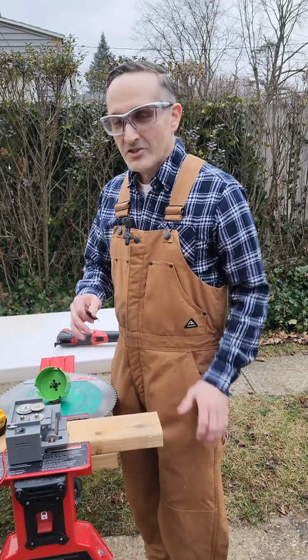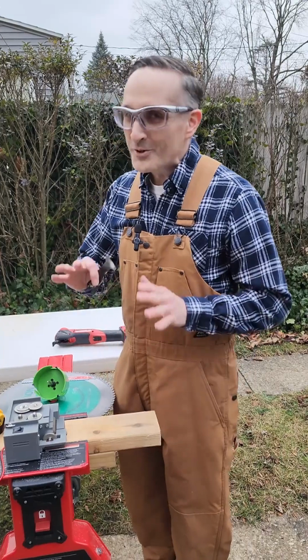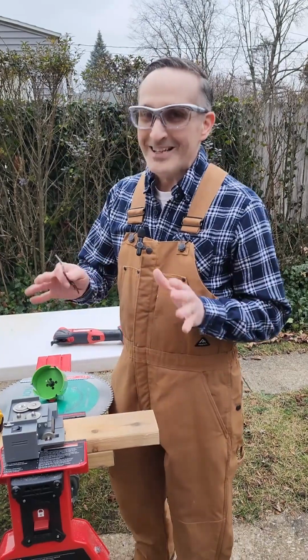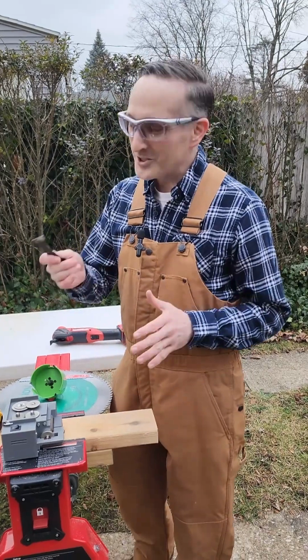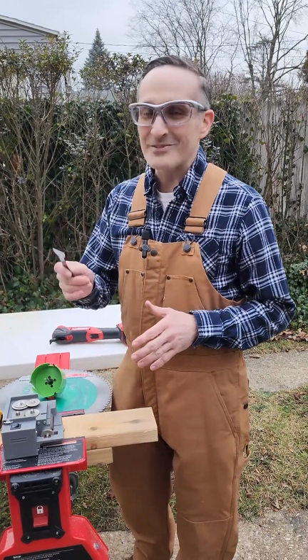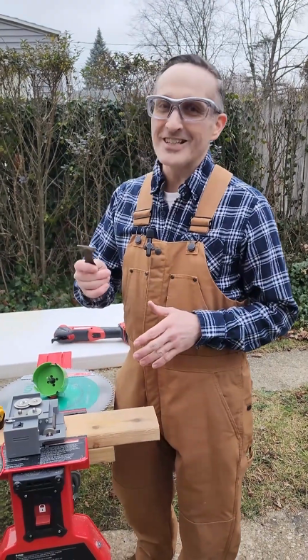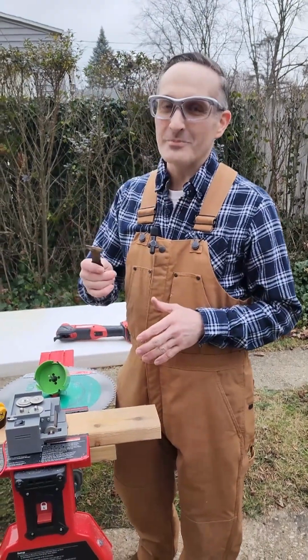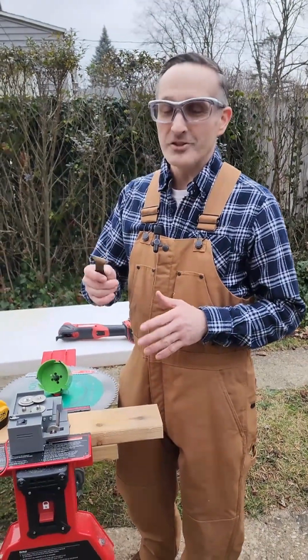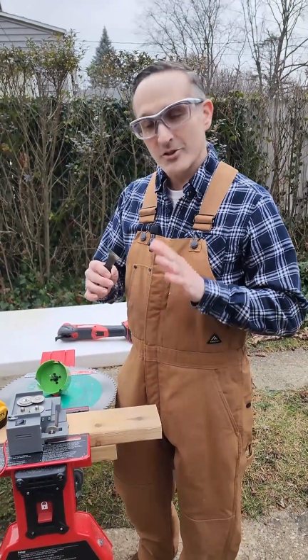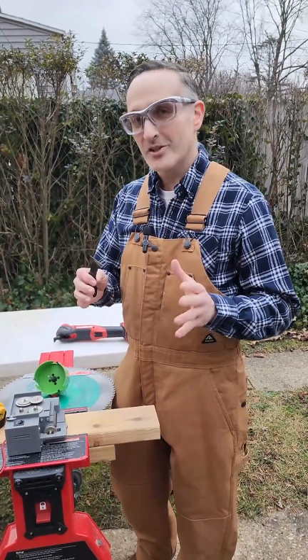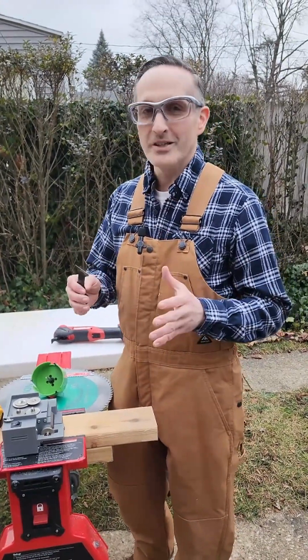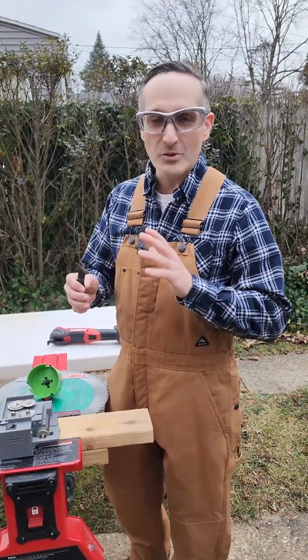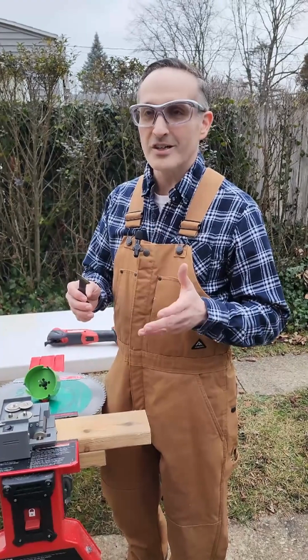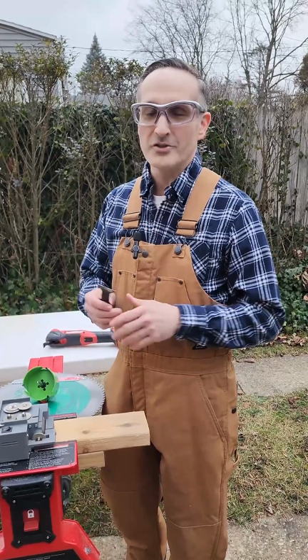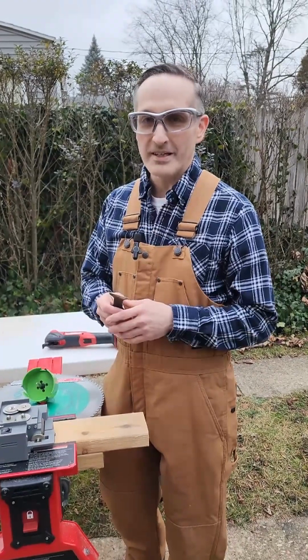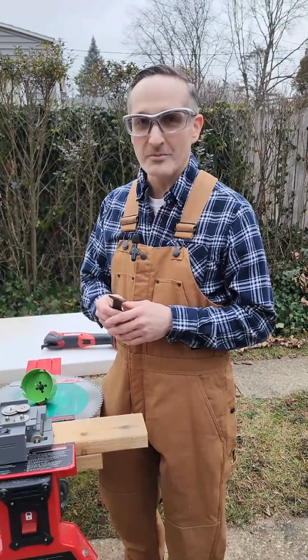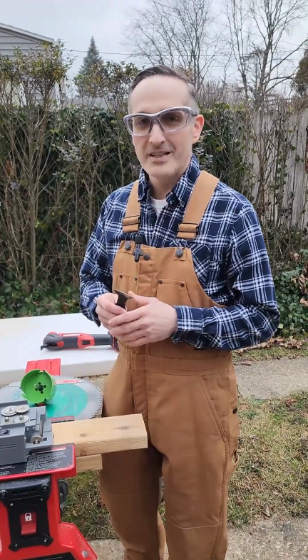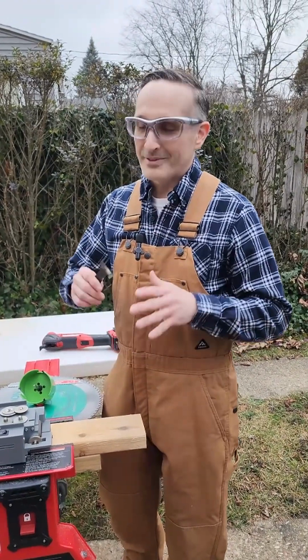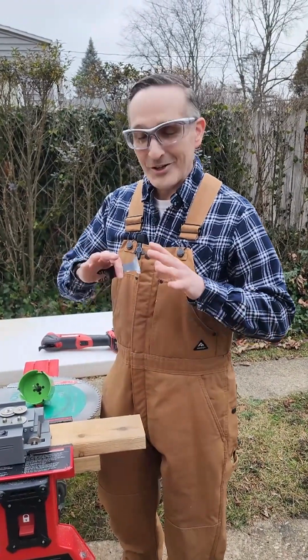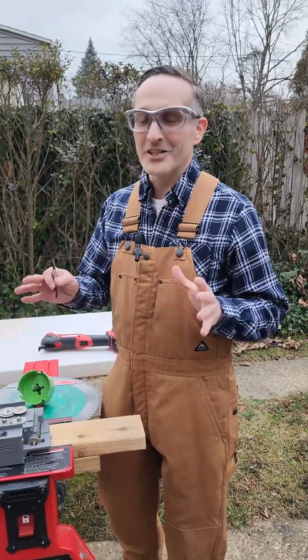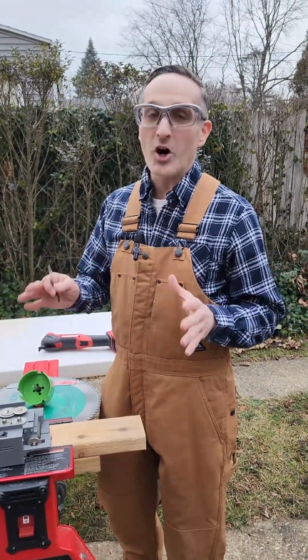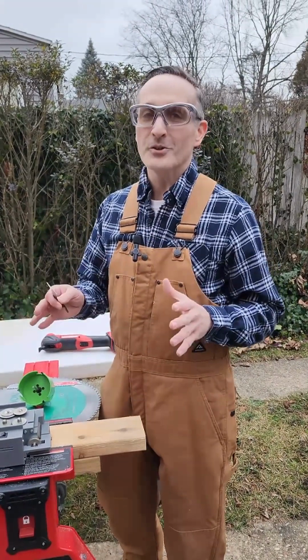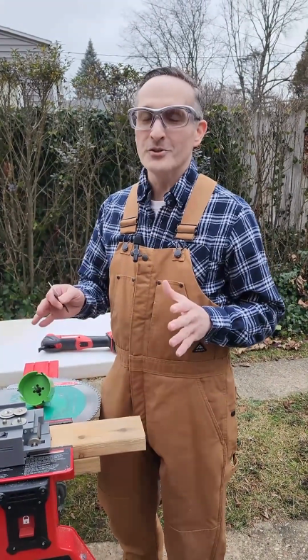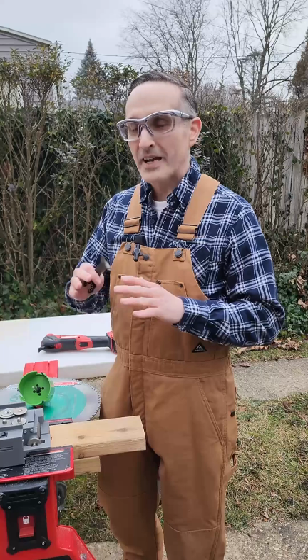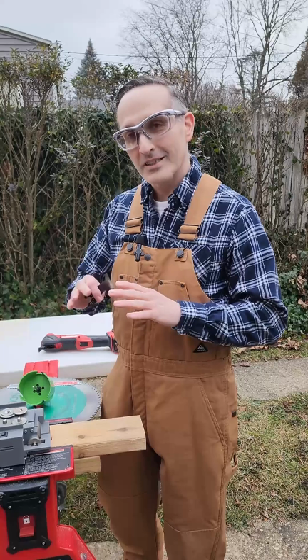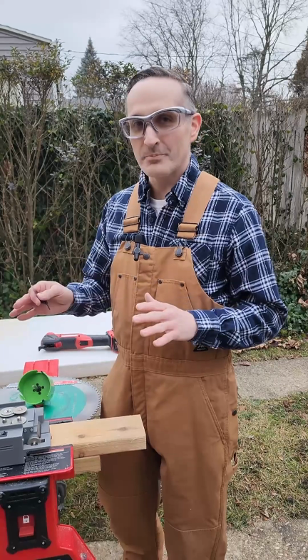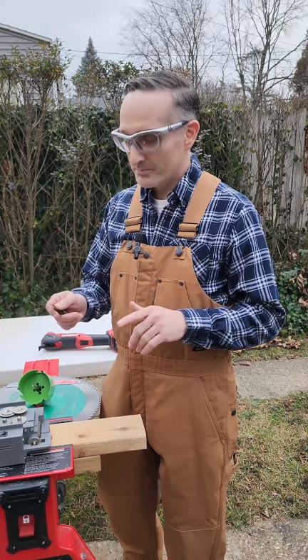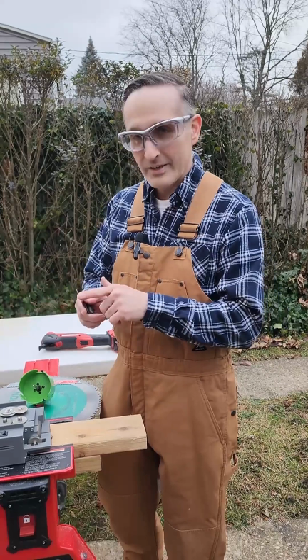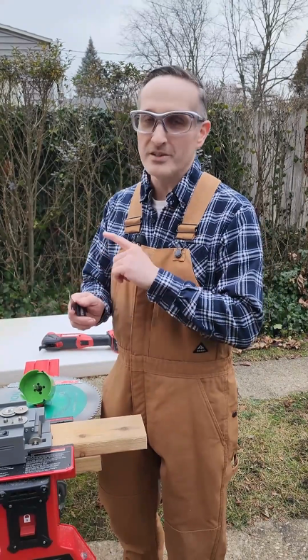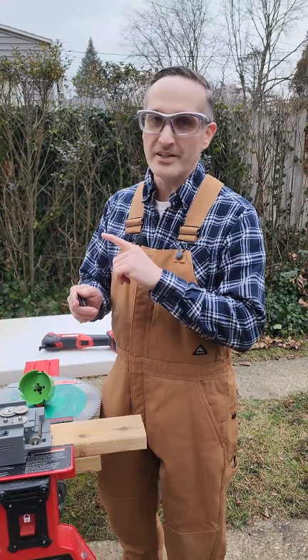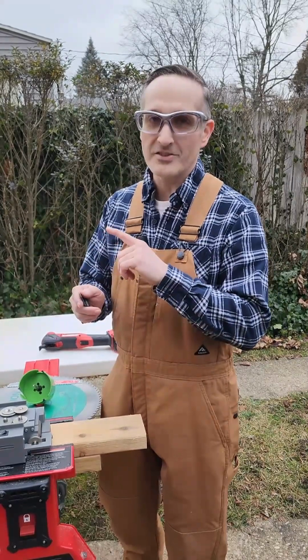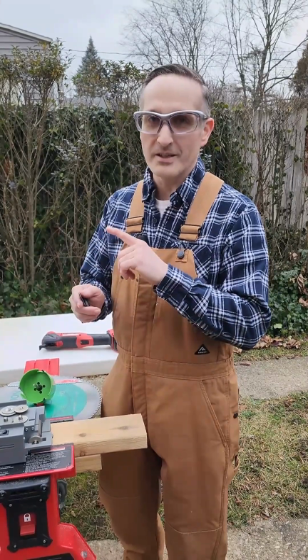Stop throwing away those expensive oscillating saw blades, your circular saw blades, your hole saws, your reciprocating saw blades — because now you can sharpen all of those to factory-like sharpness and put brand new teeth on your oscillating blades.